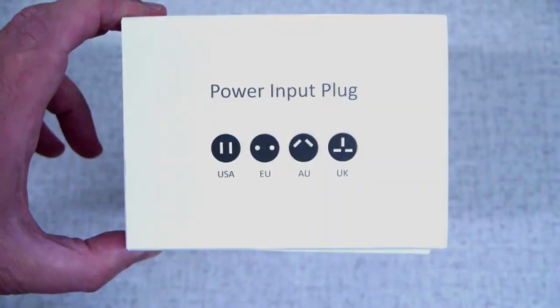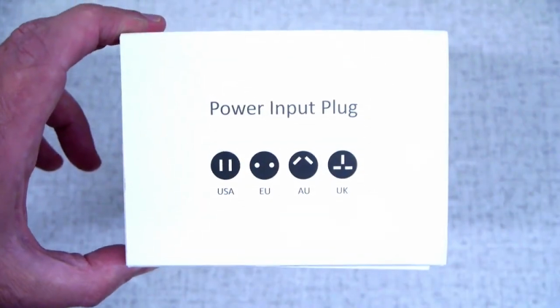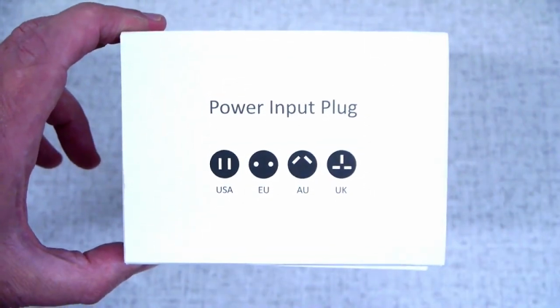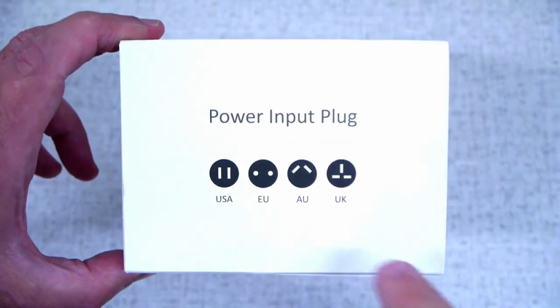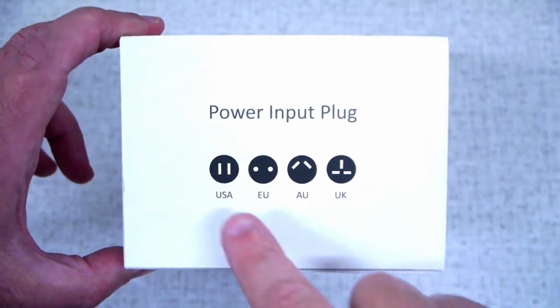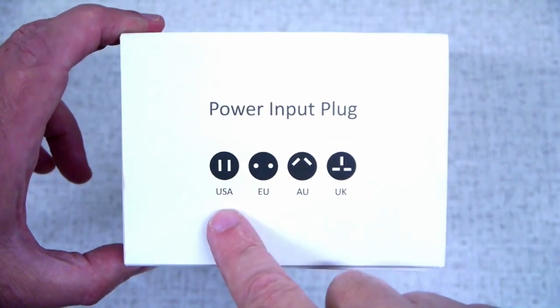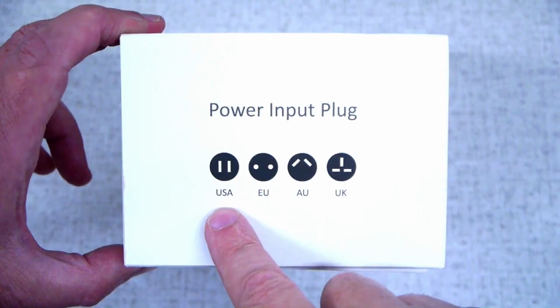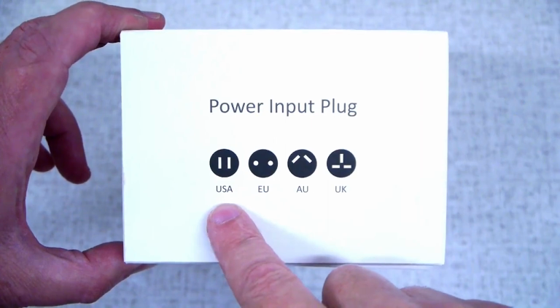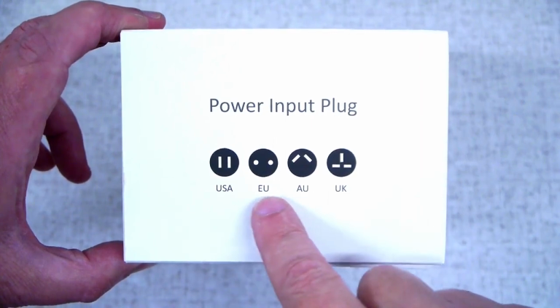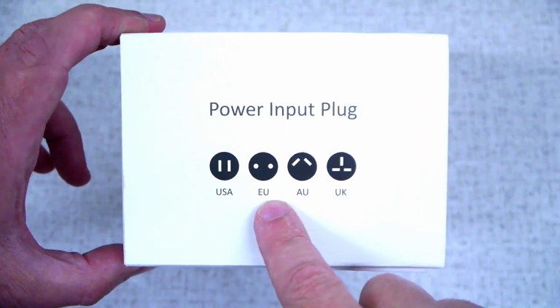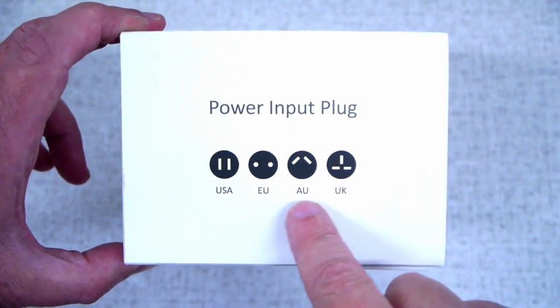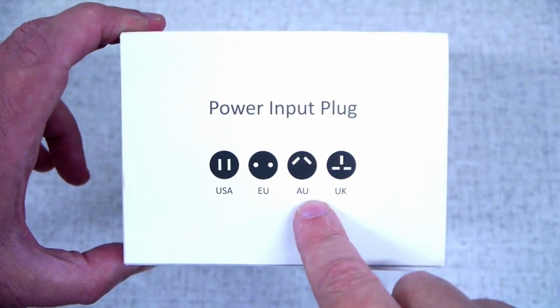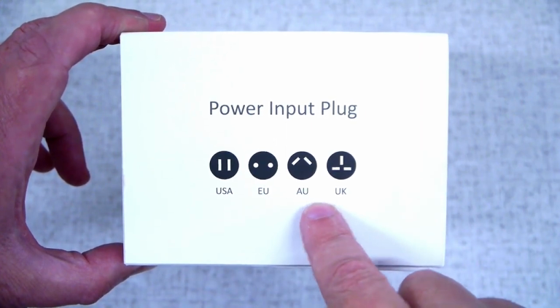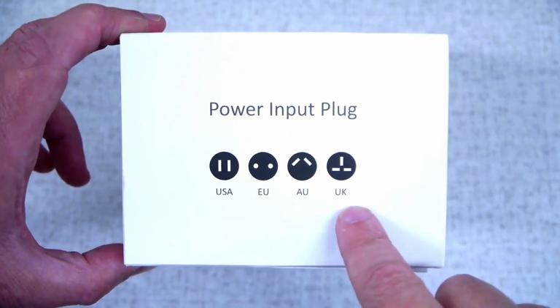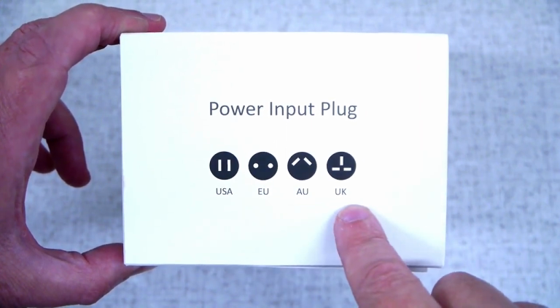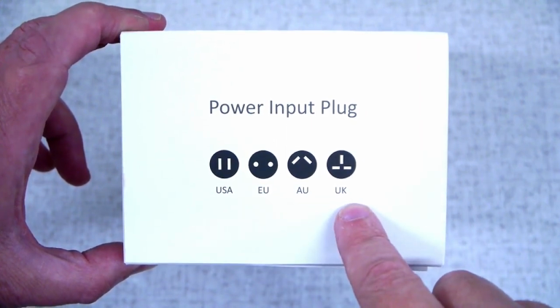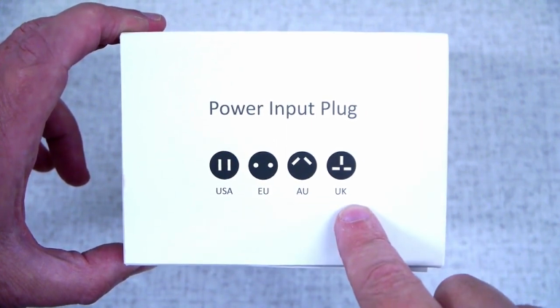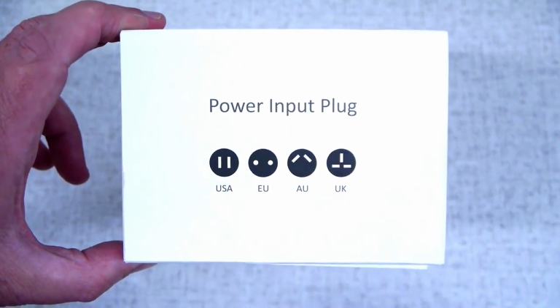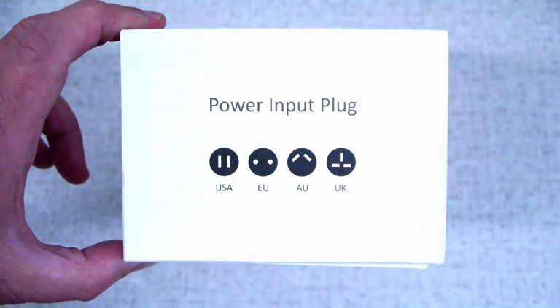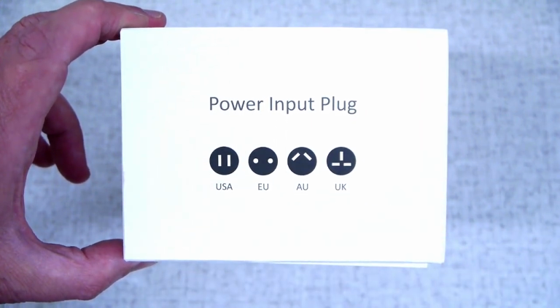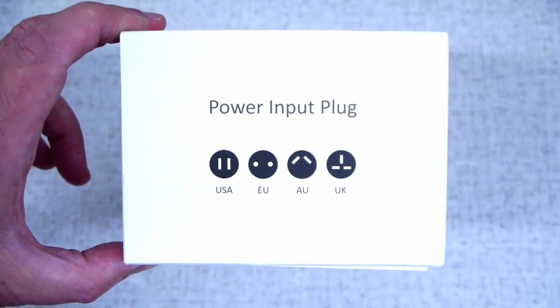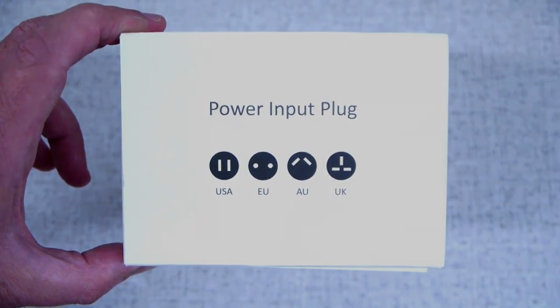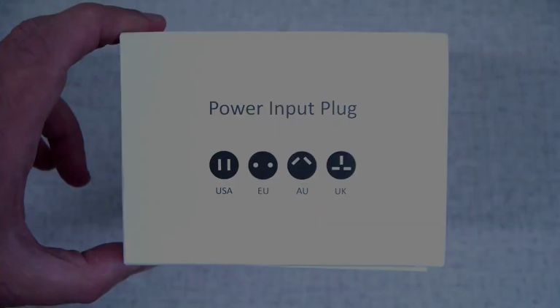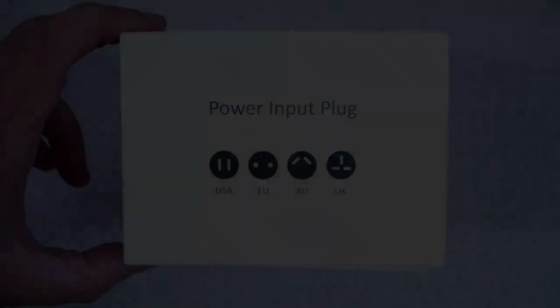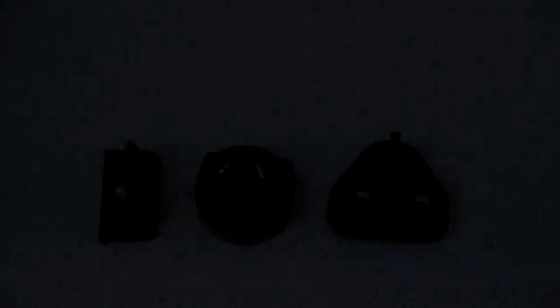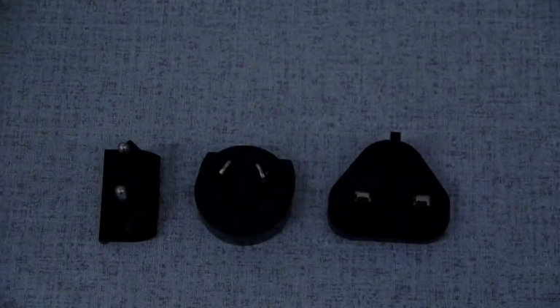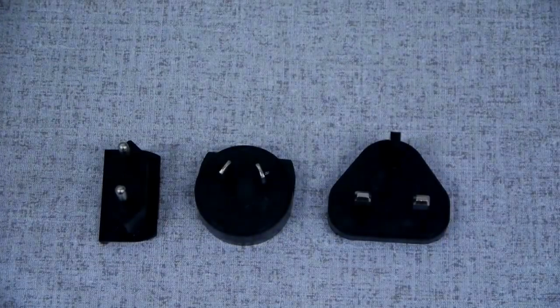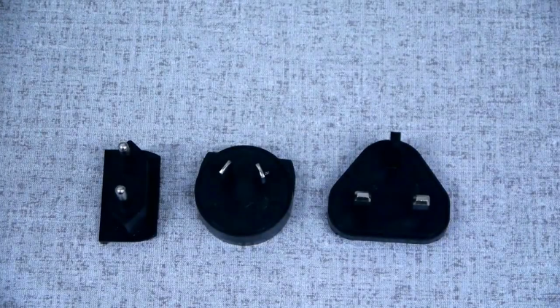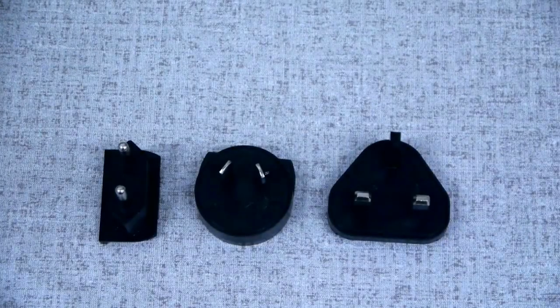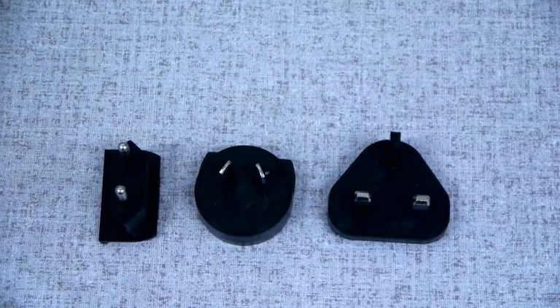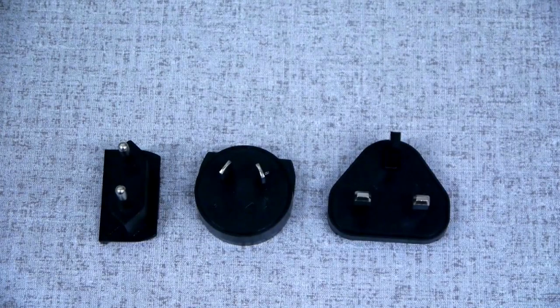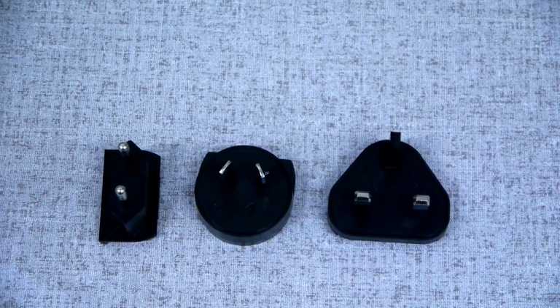The wall charger works in the United States, Europe, Australia, and United Kingdom. Connect the supplied adapter to the wall charger.